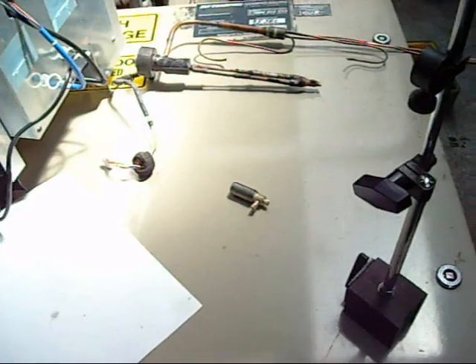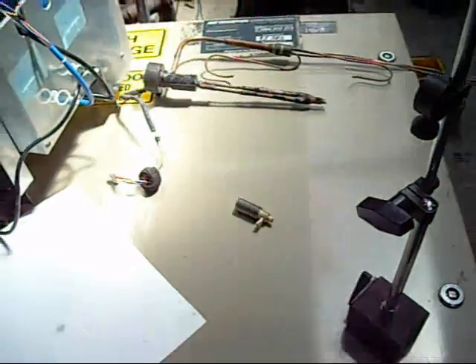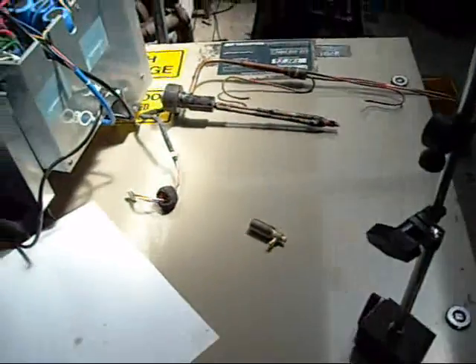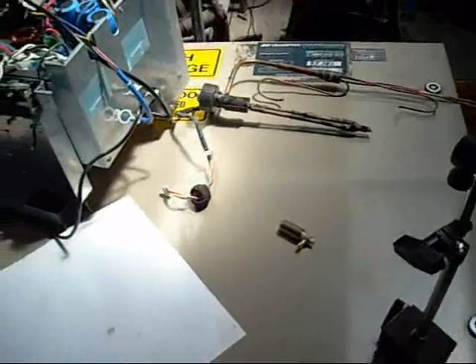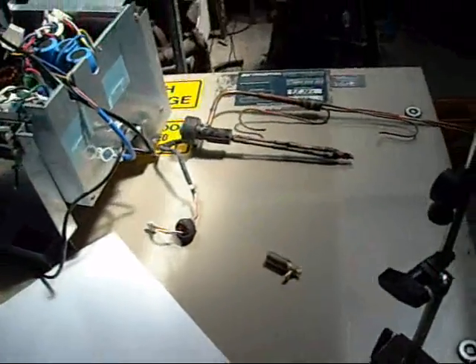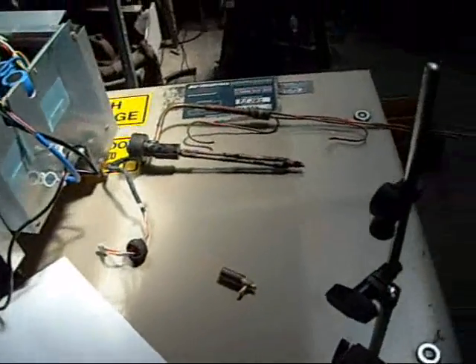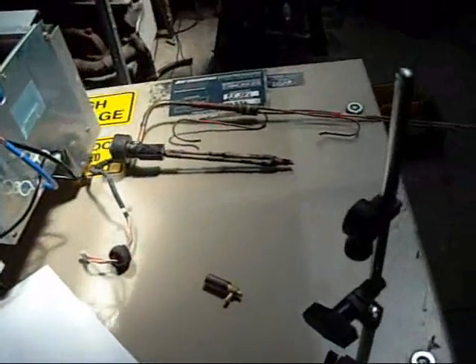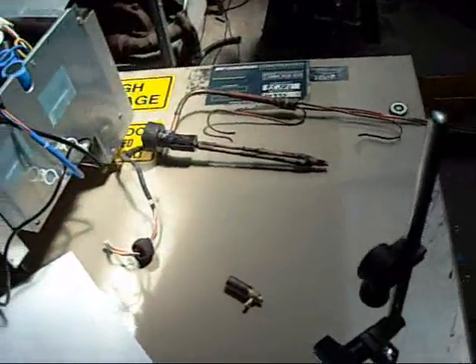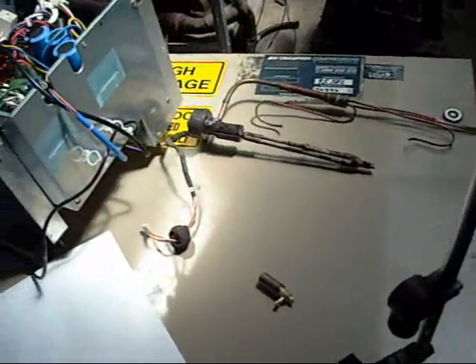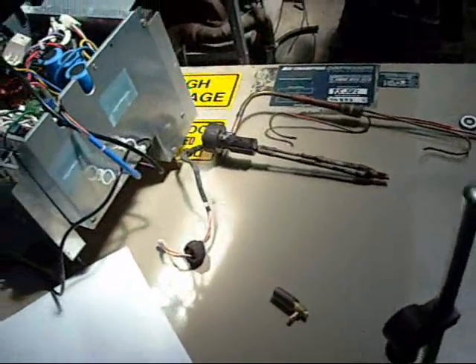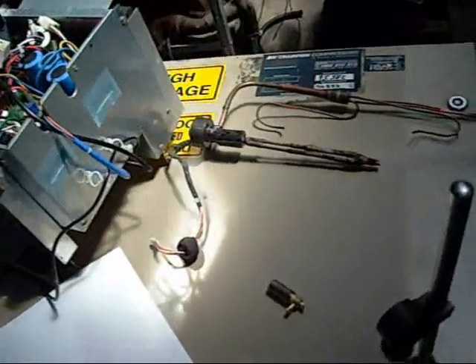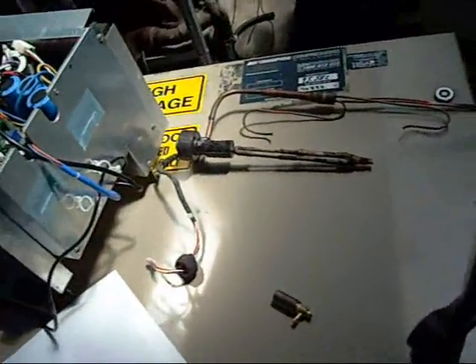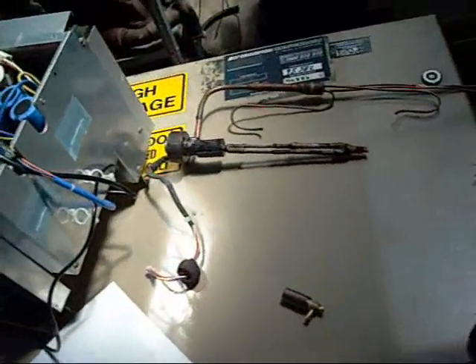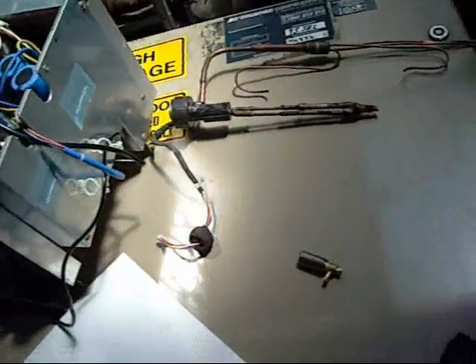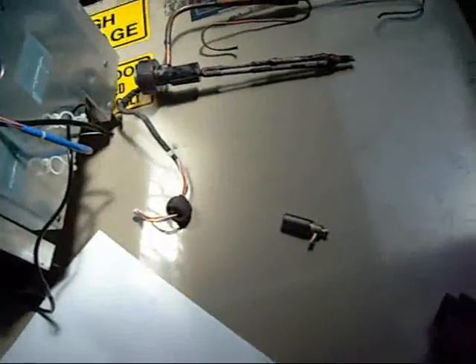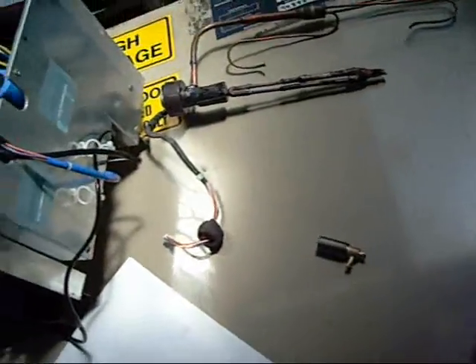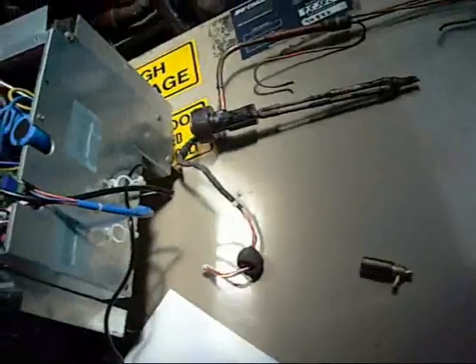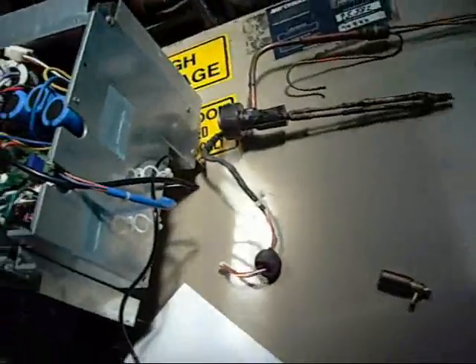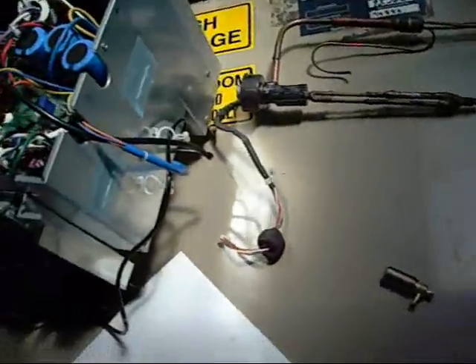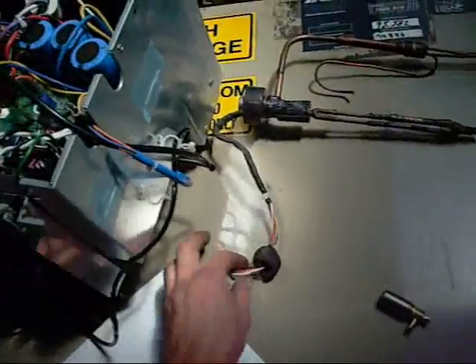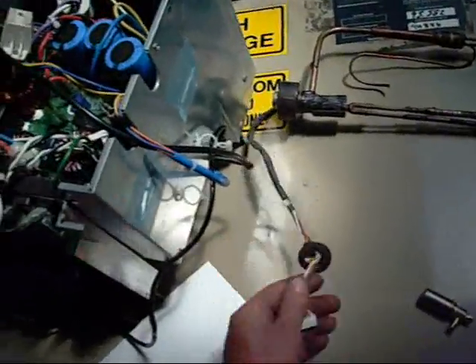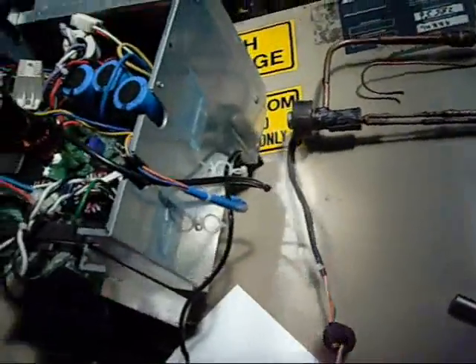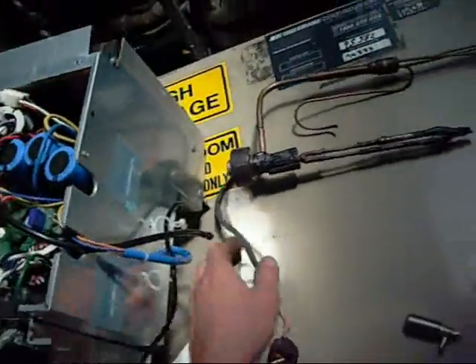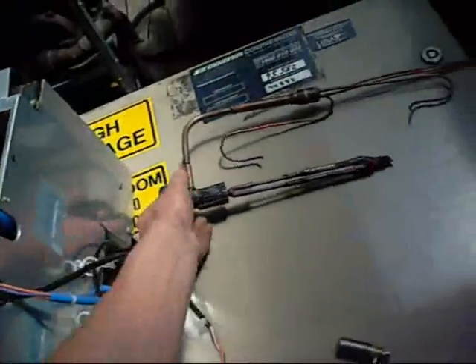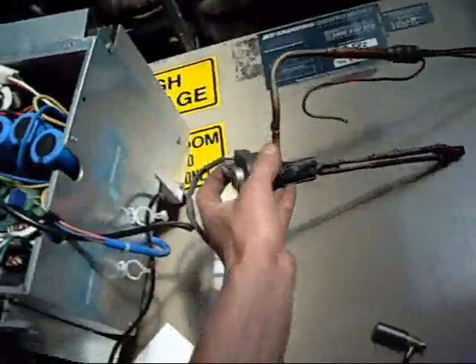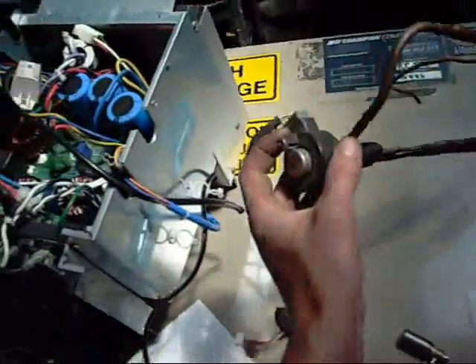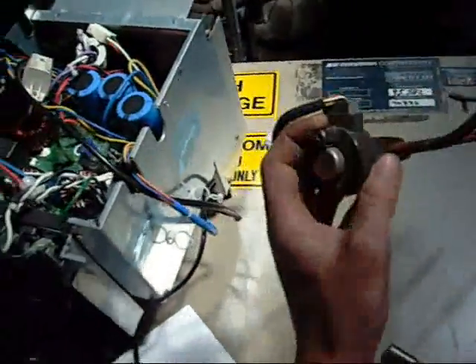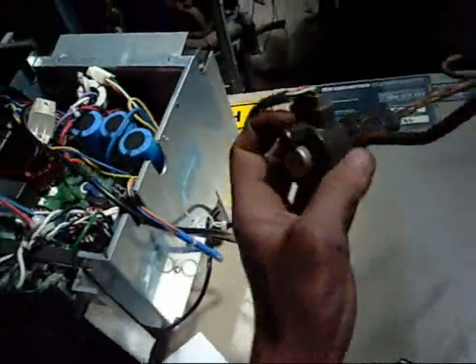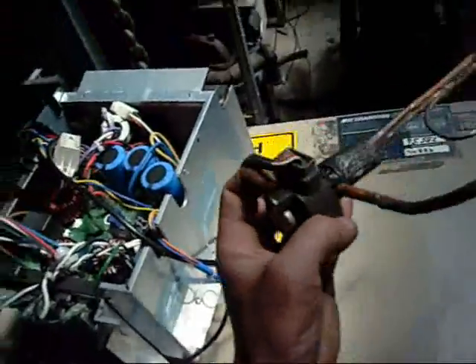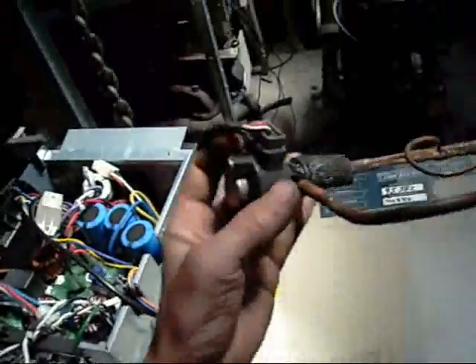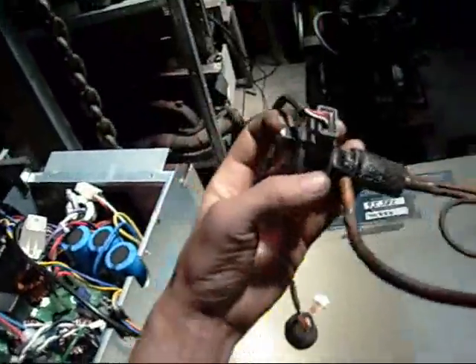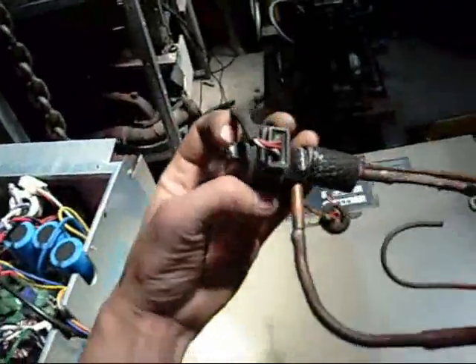G'day folks. Today we are going to be looking at electronic metering devices from air conditioner condensing units. This is a complete one from a Mitsubishi.